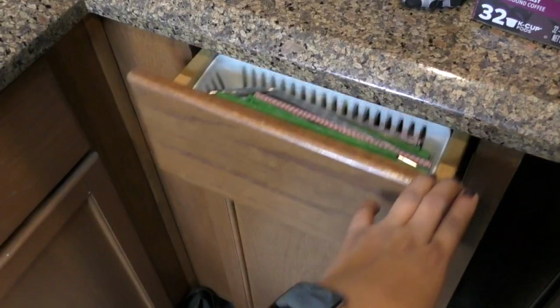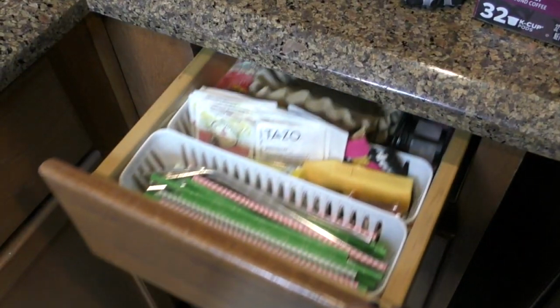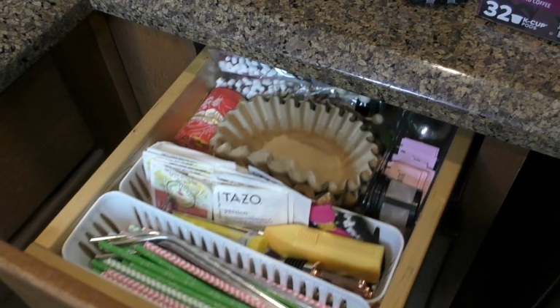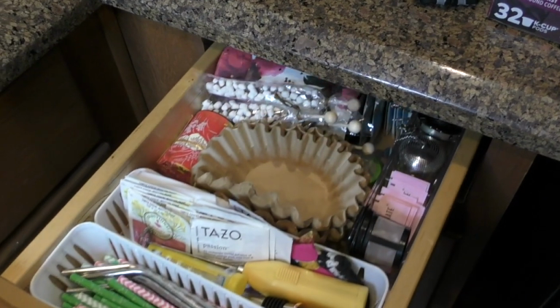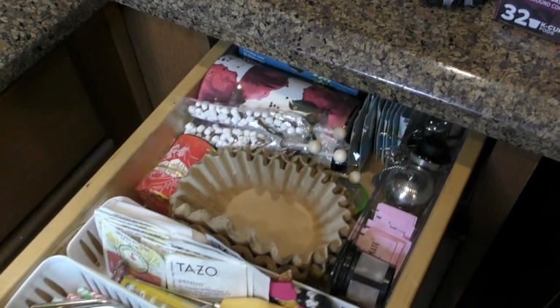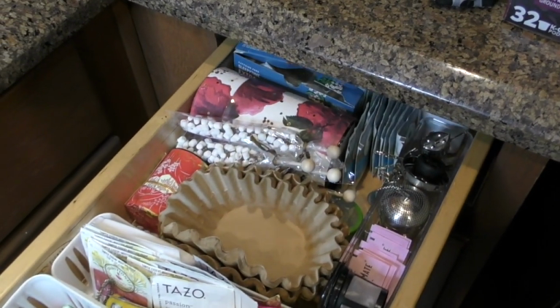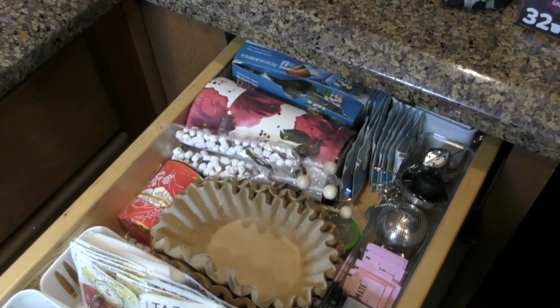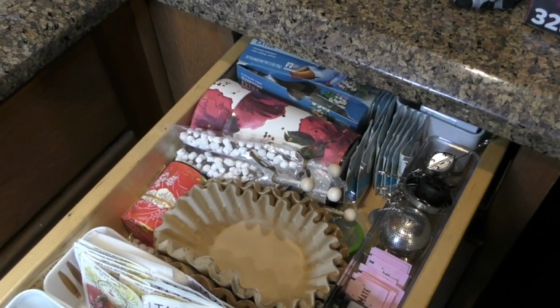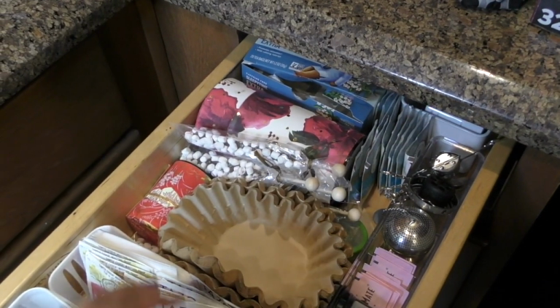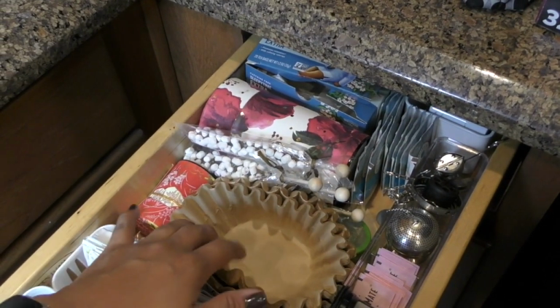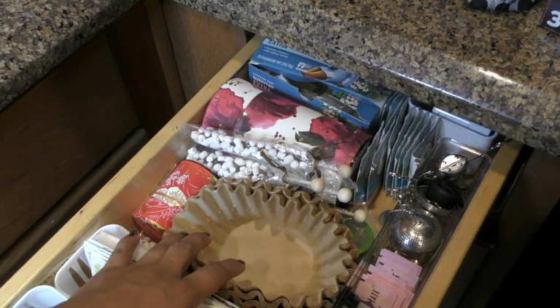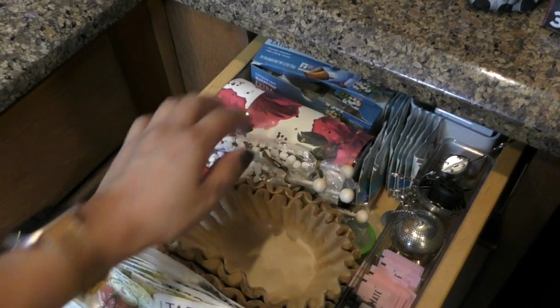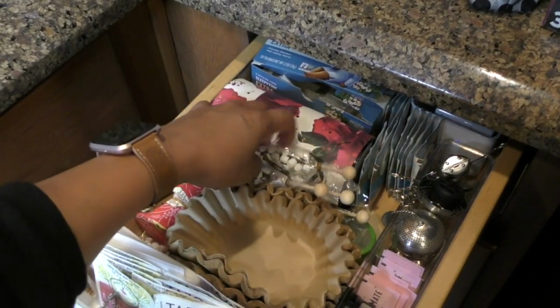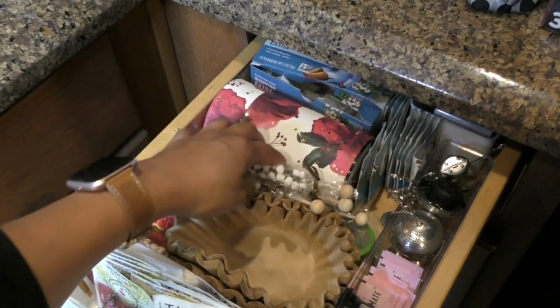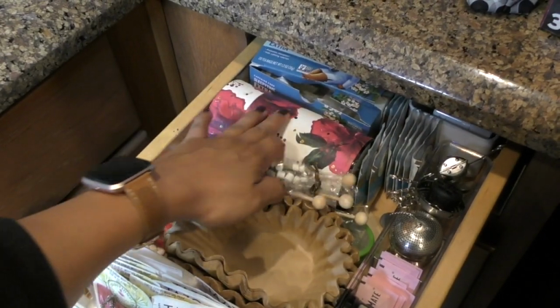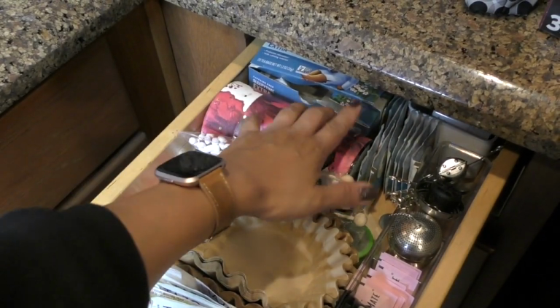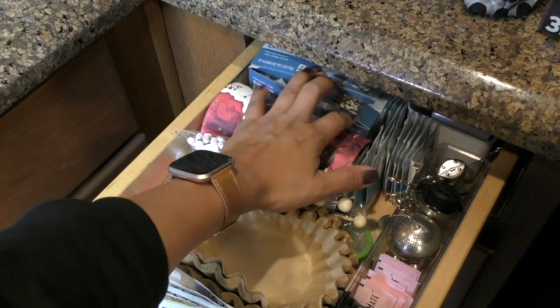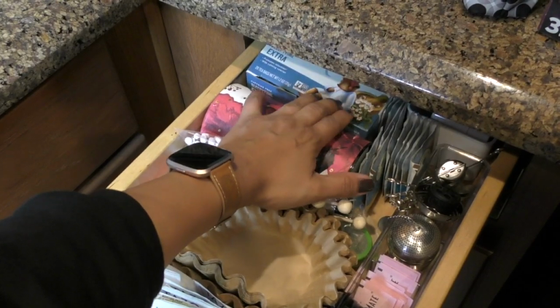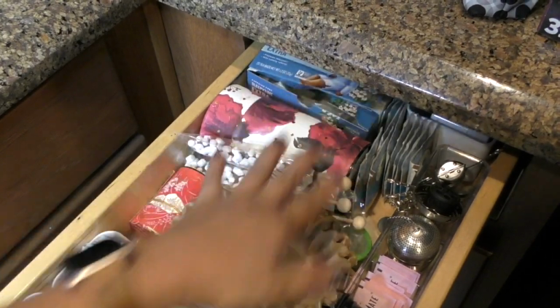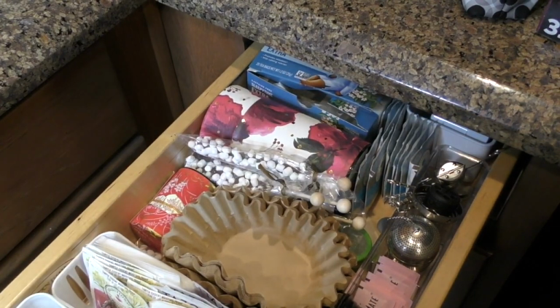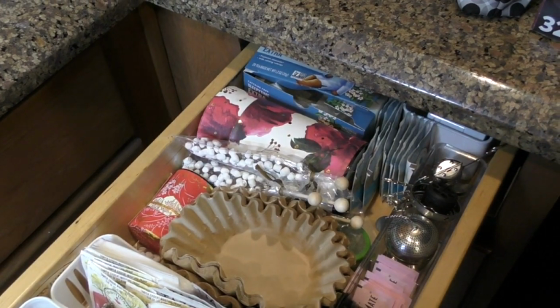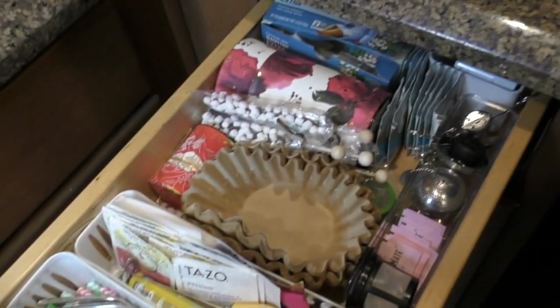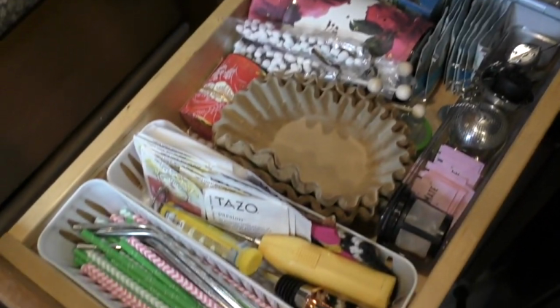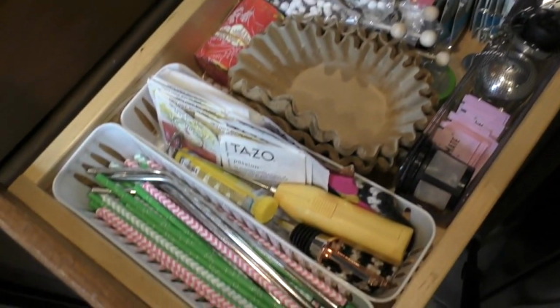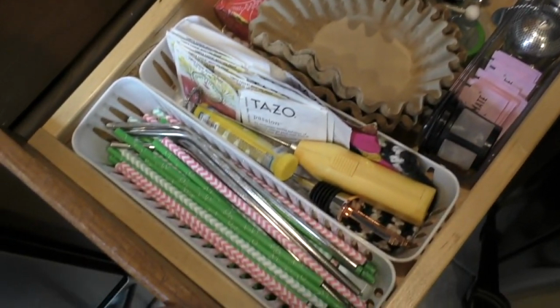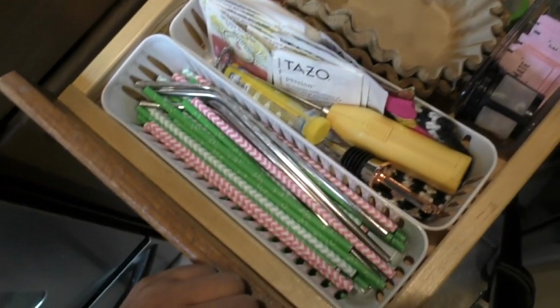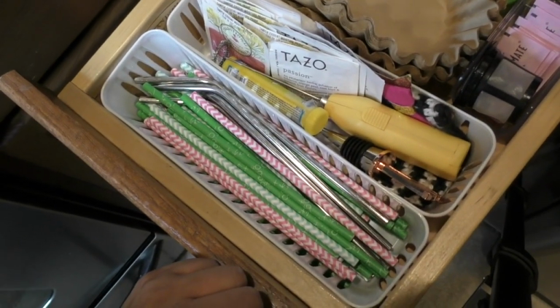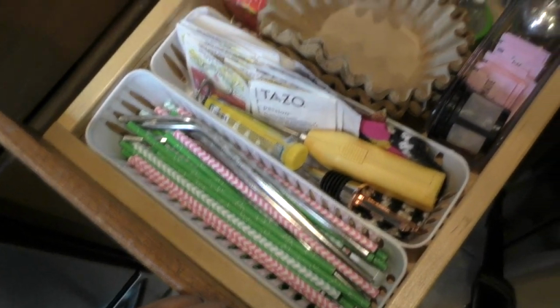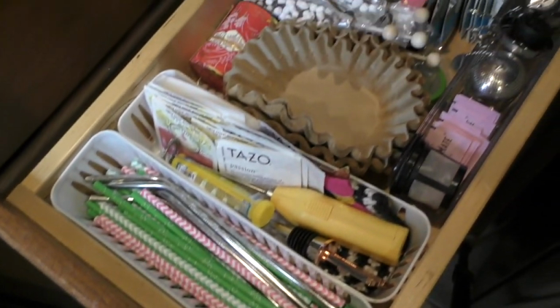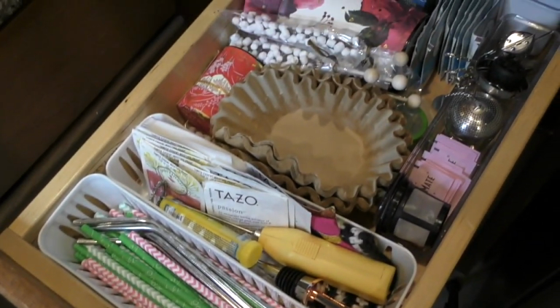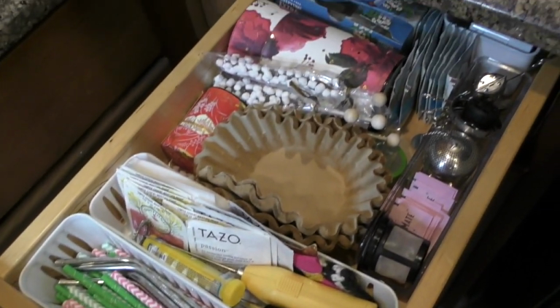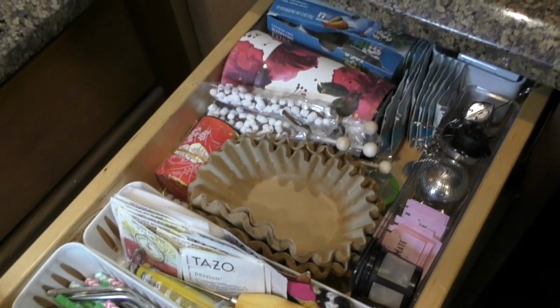This last drawer holds our straws and our tea essentials. This area has been organized for the past couple of months and it has maintained its functionality, given that we use this drawer quite frequently.